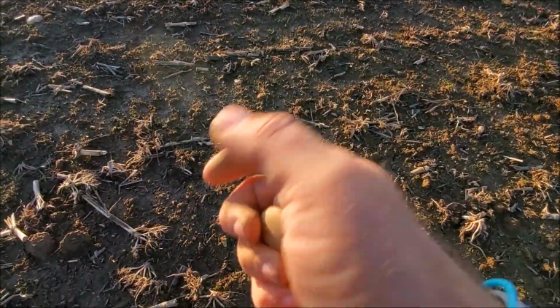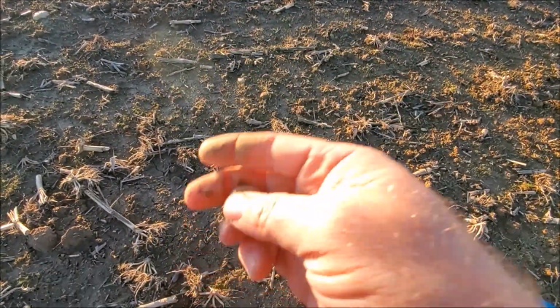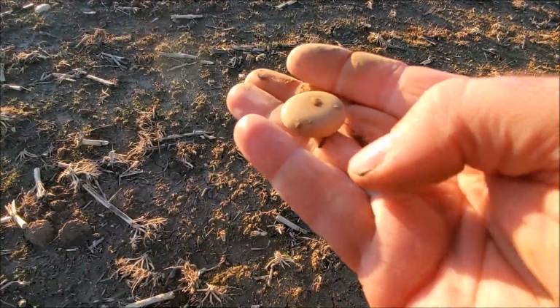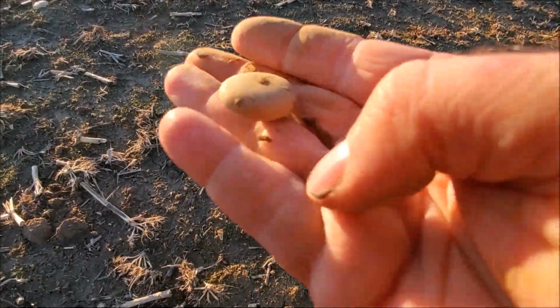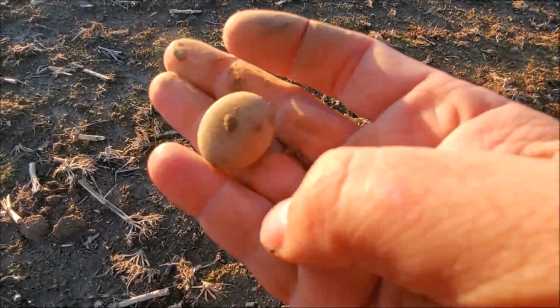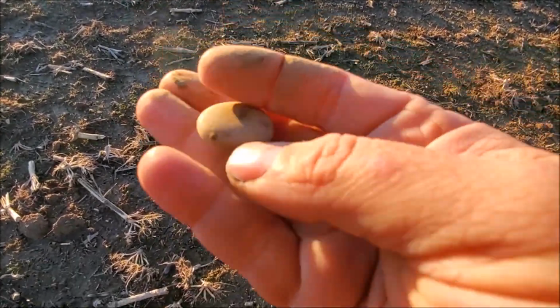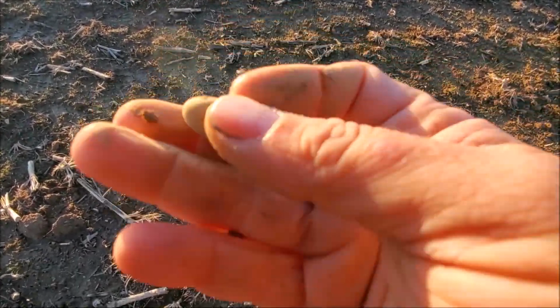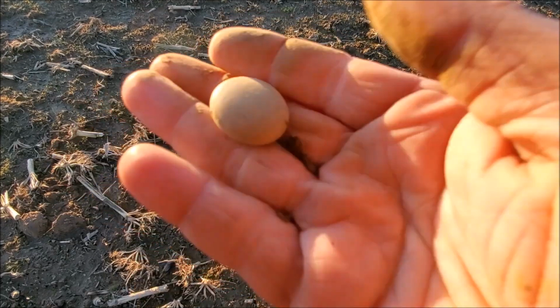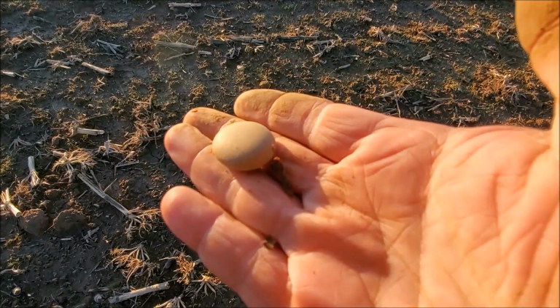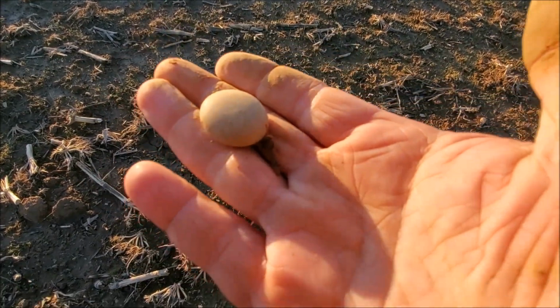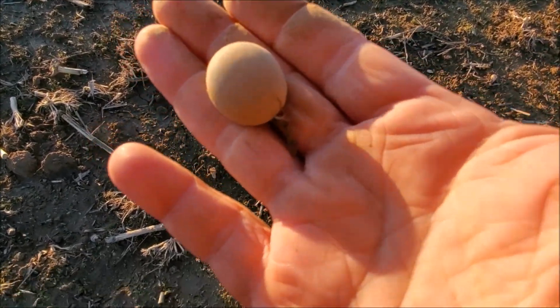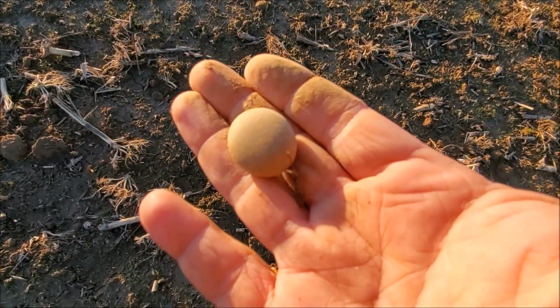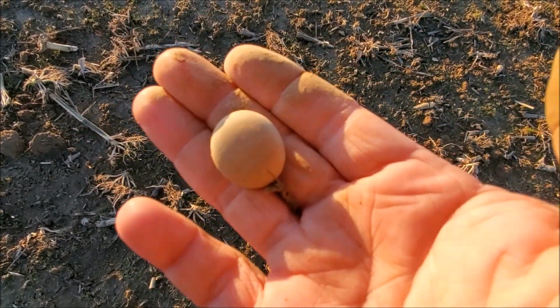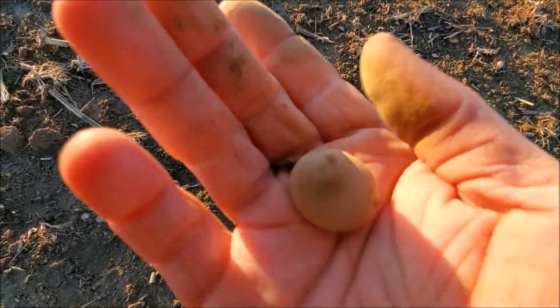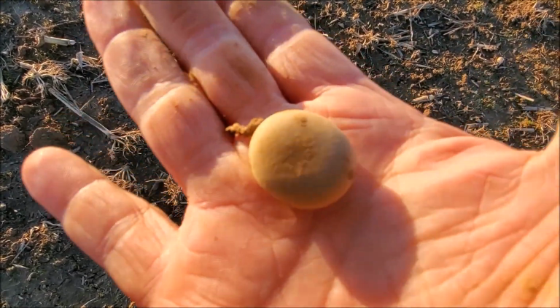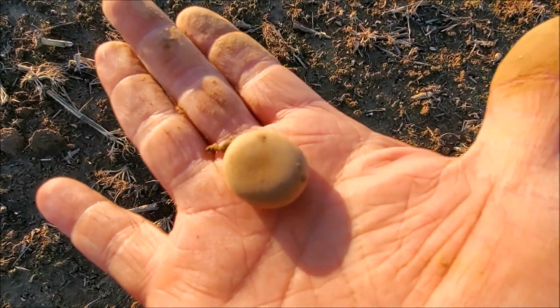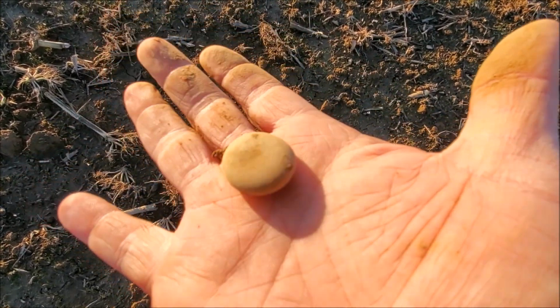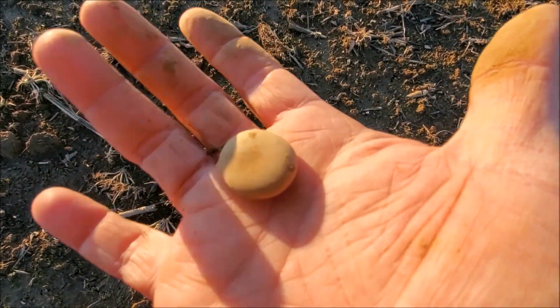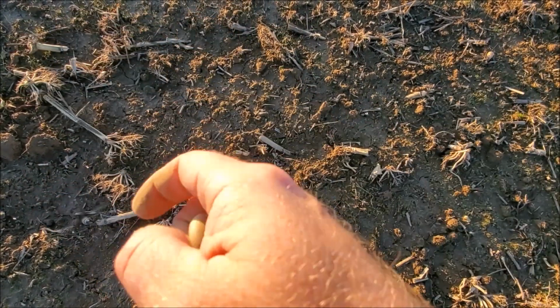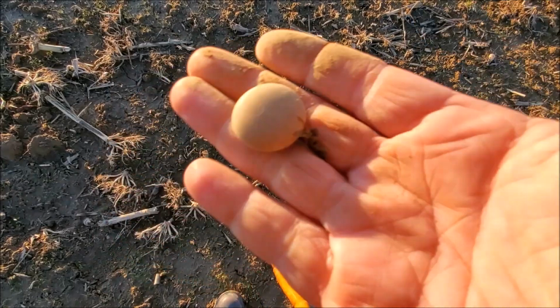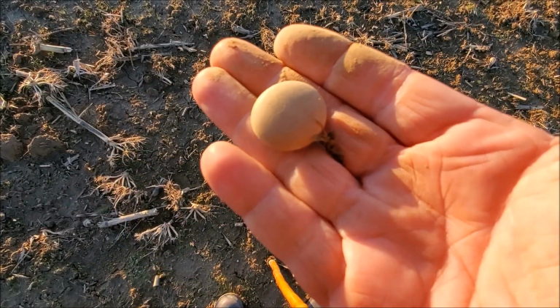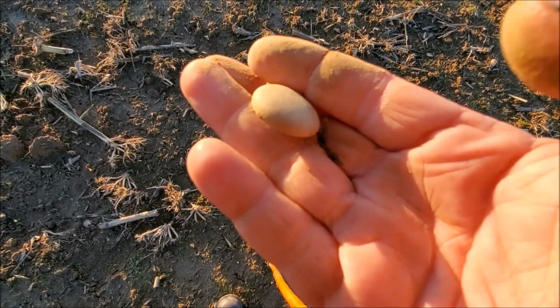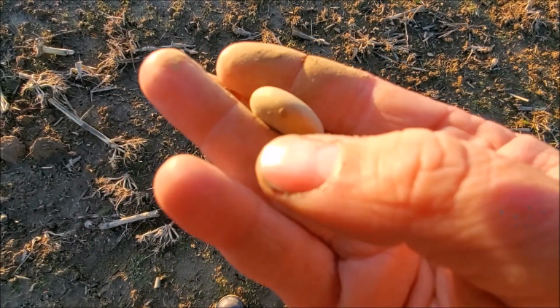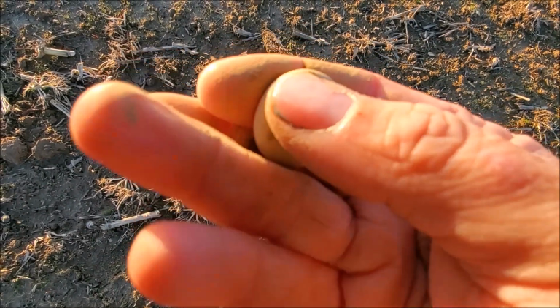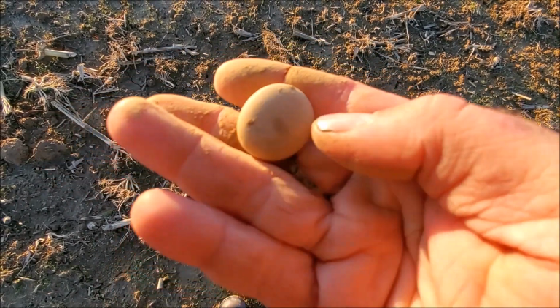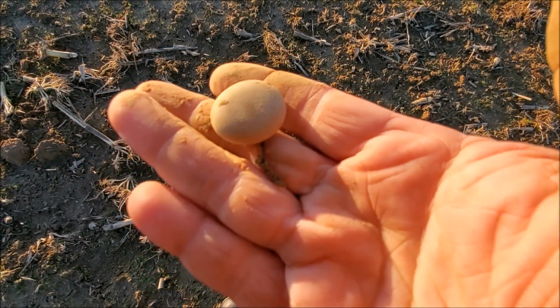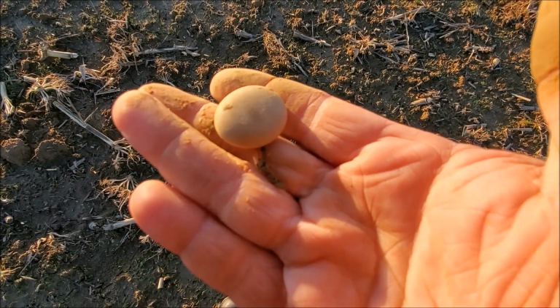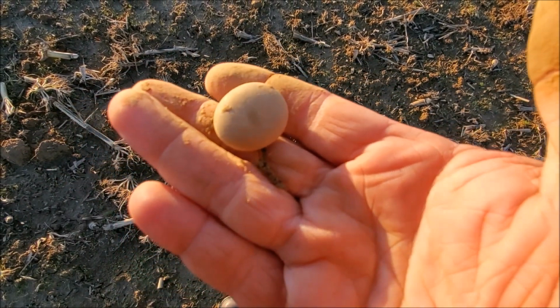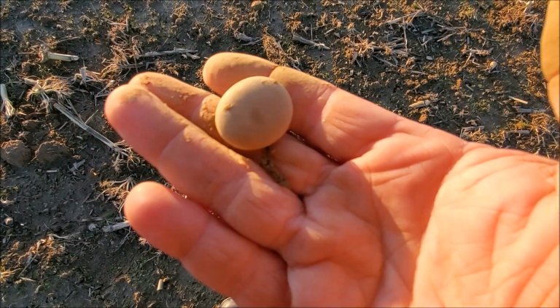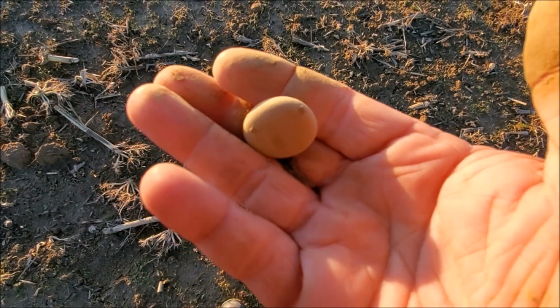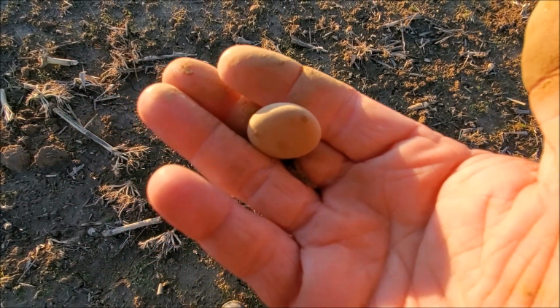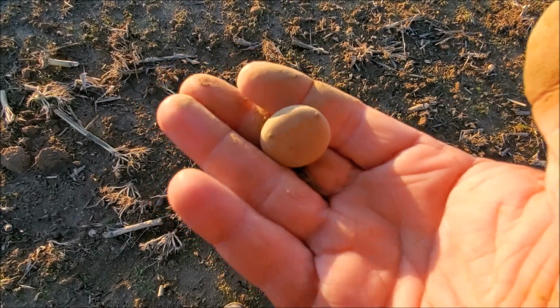That is the smoothest, roundest rock I found in a long time. Pretty cool. I do like smooth round rocks.